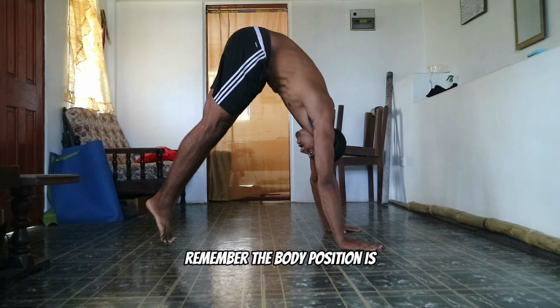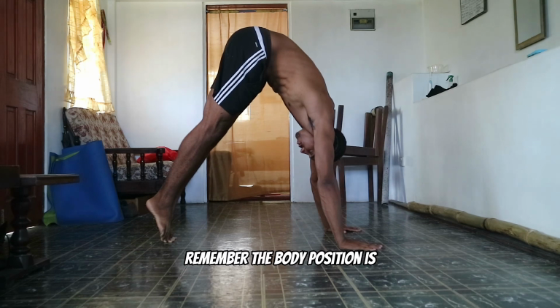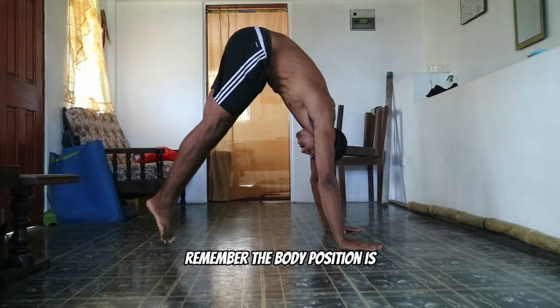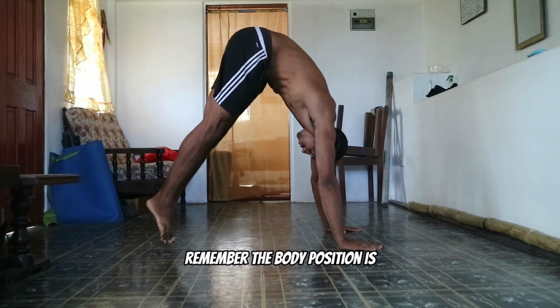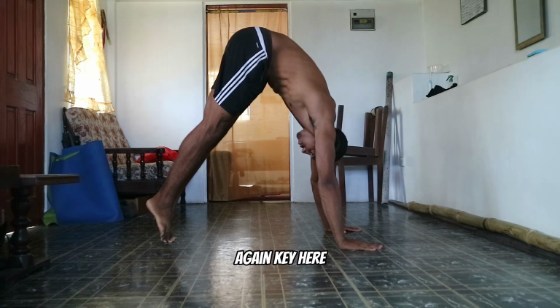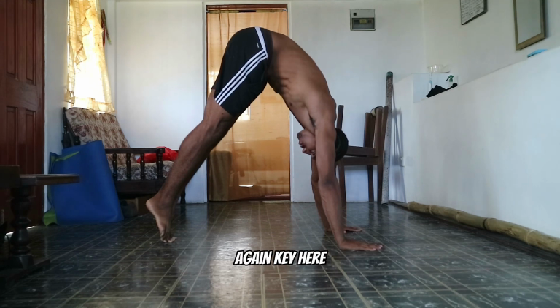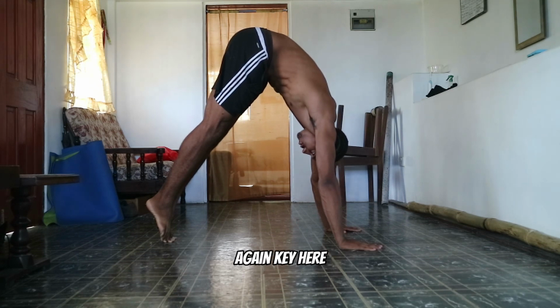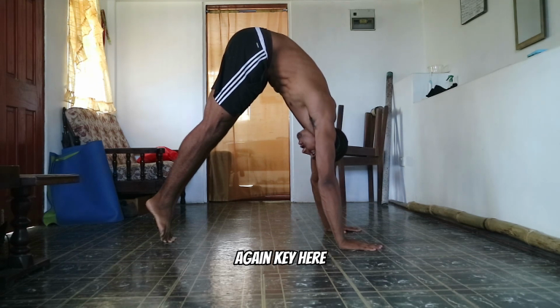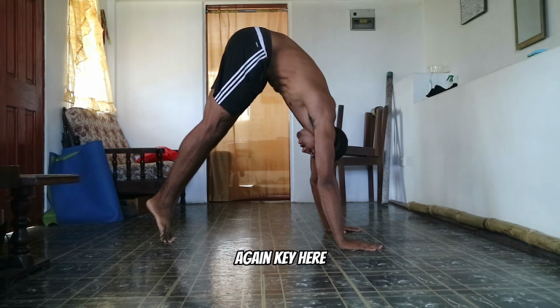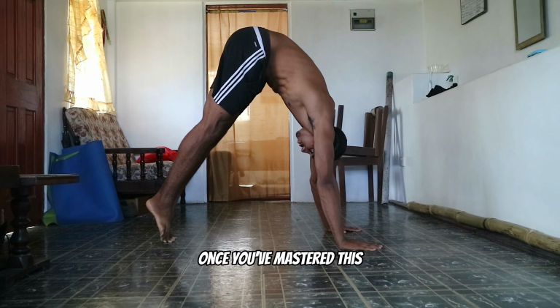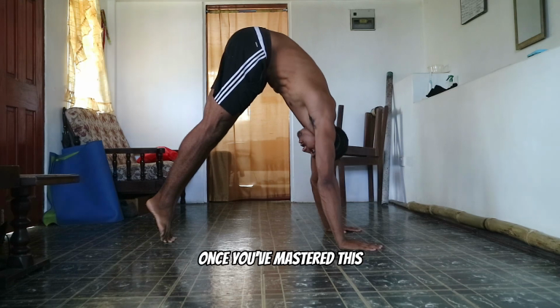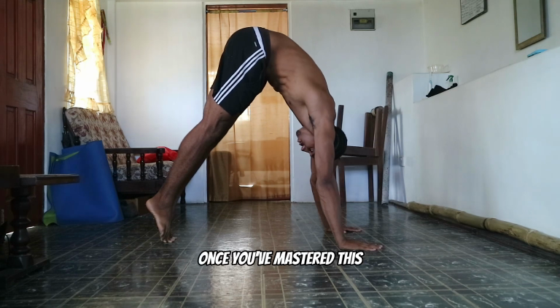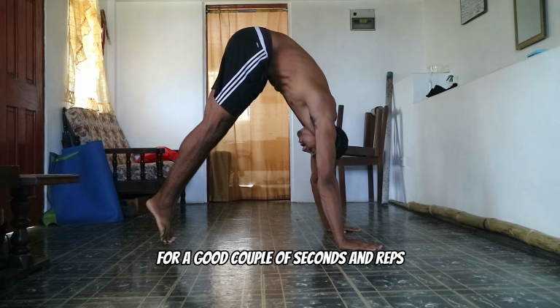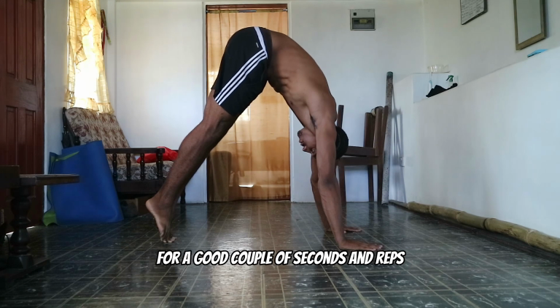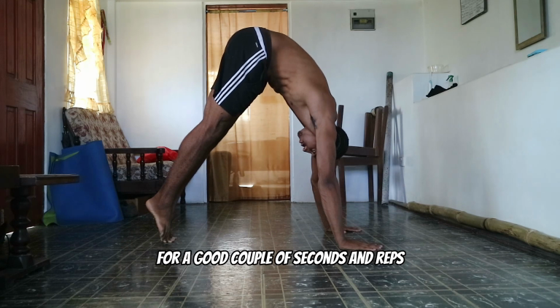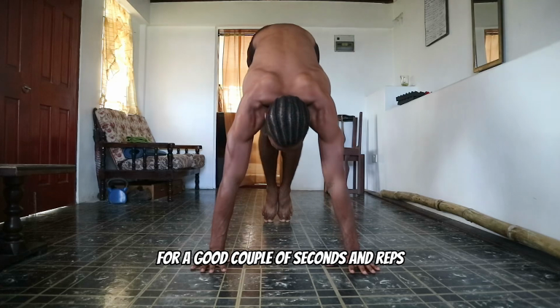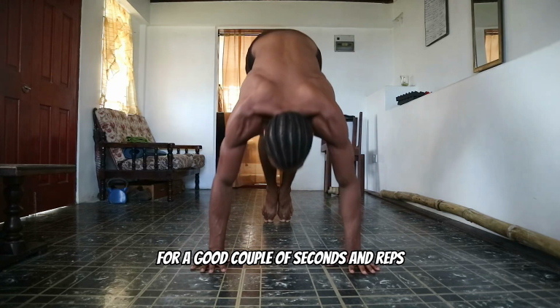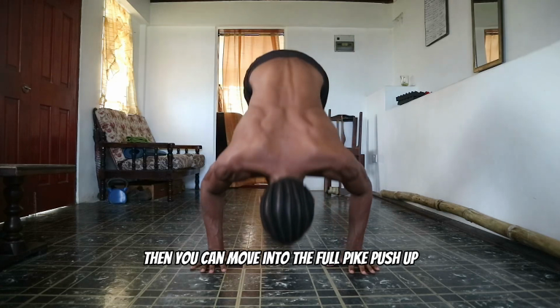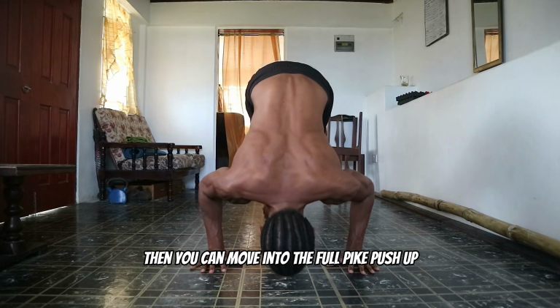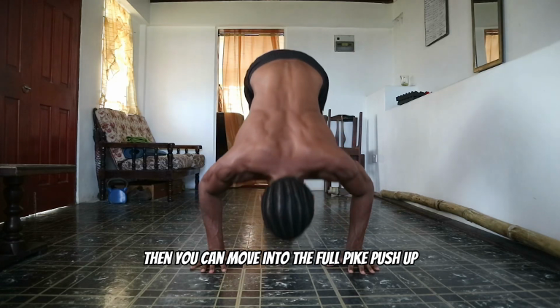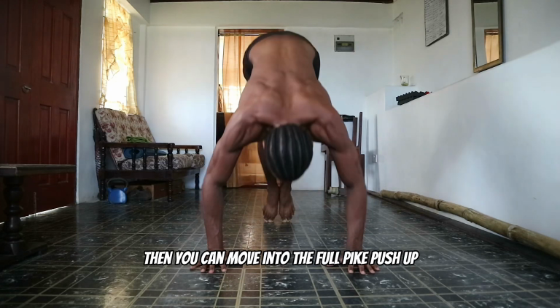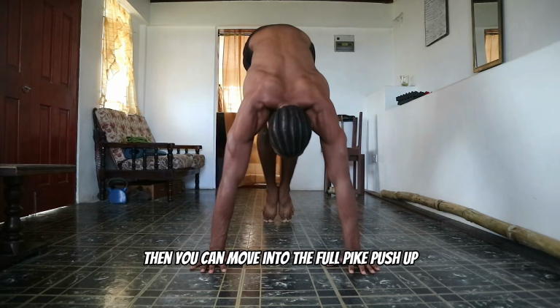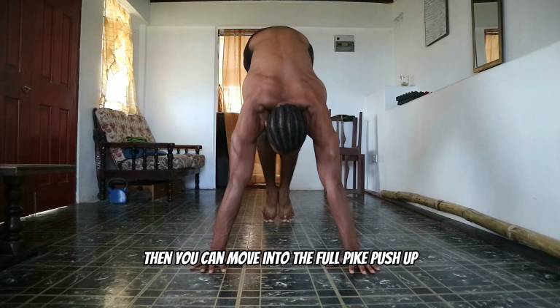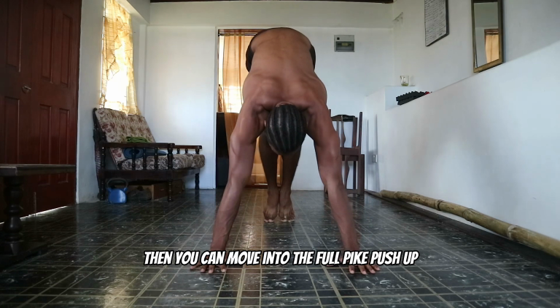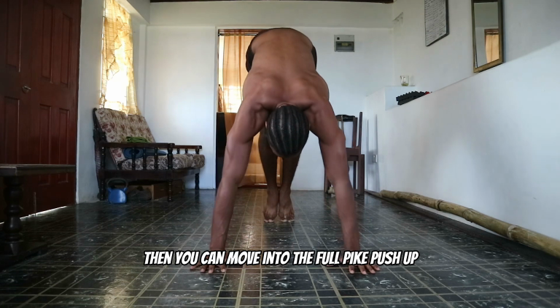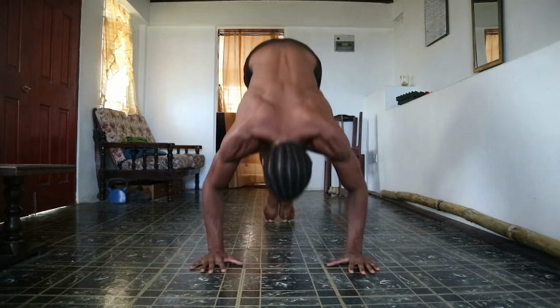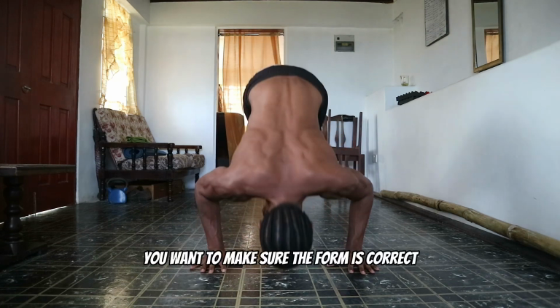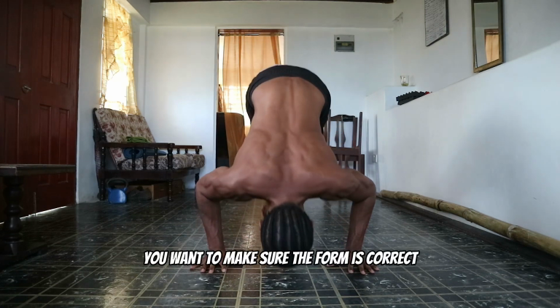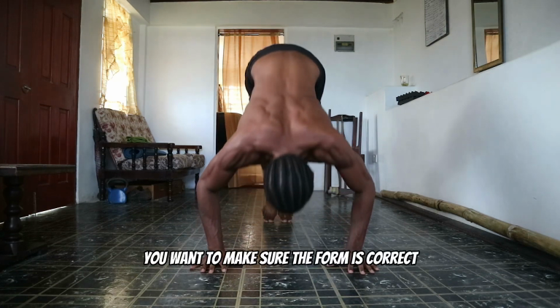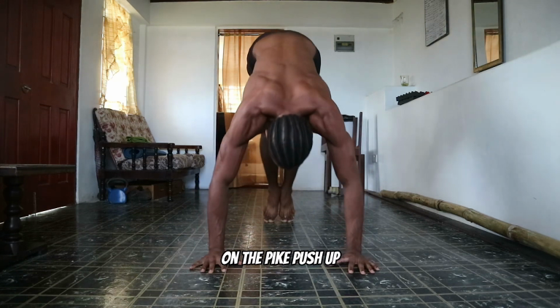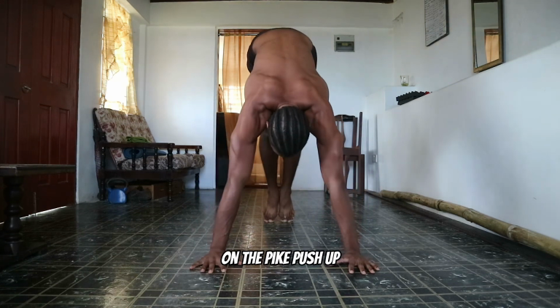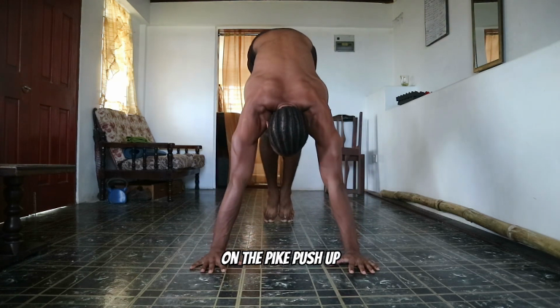Remember, body position is again key here. Once you've mastered this for a good couple of seconds and reps, you can move into the full pike push up. Make sure the form is correct on the pike push up.